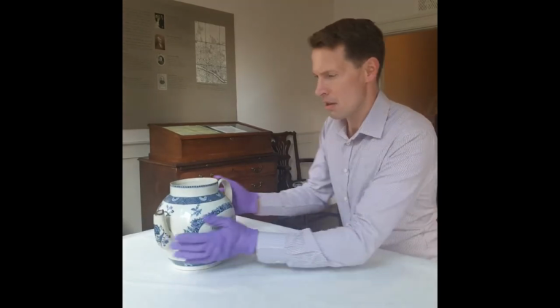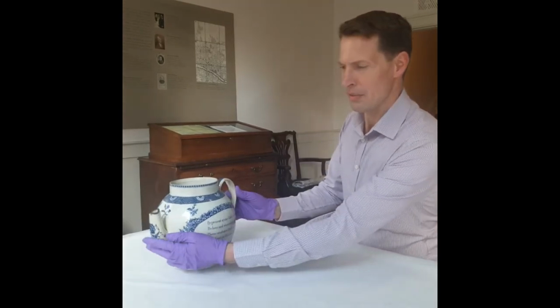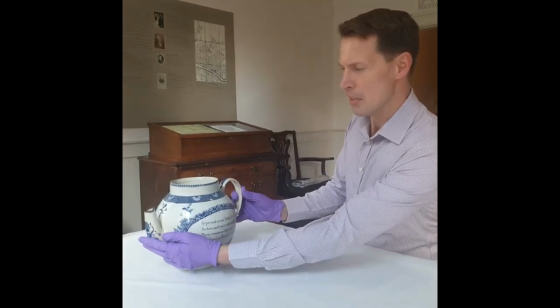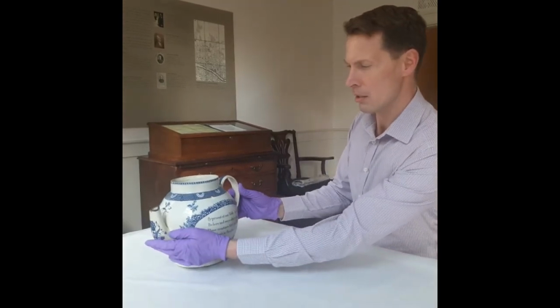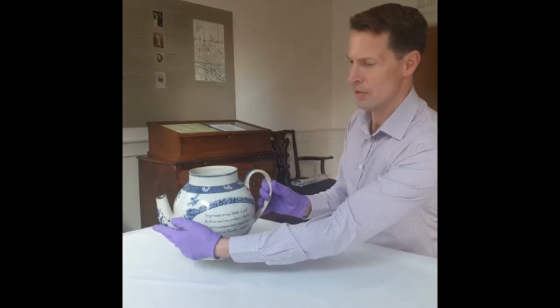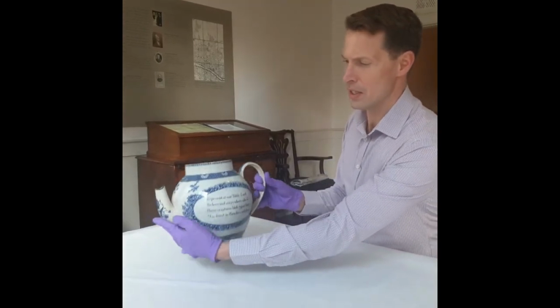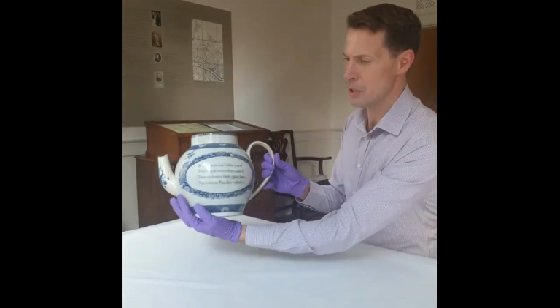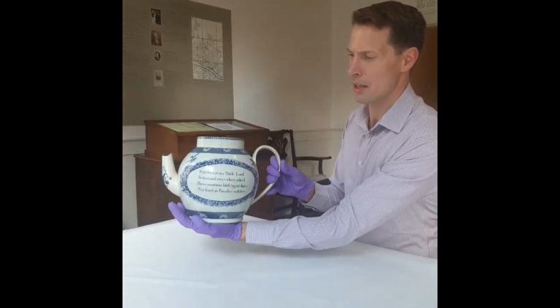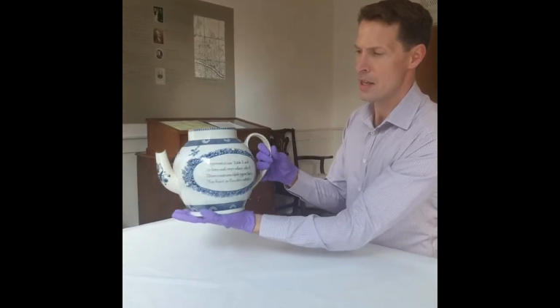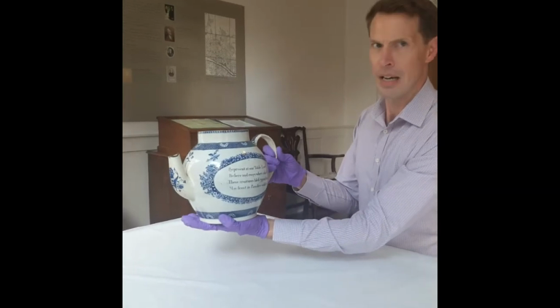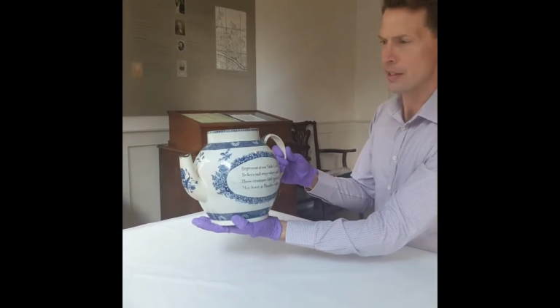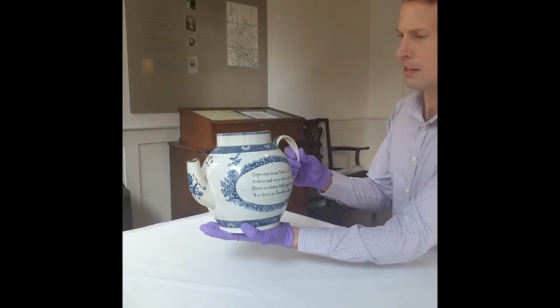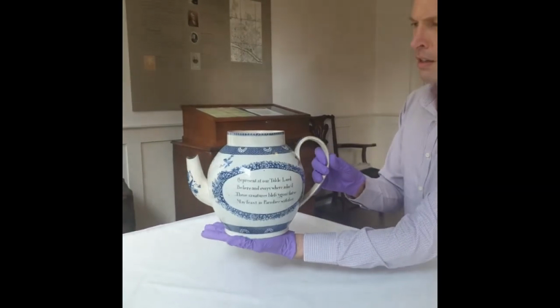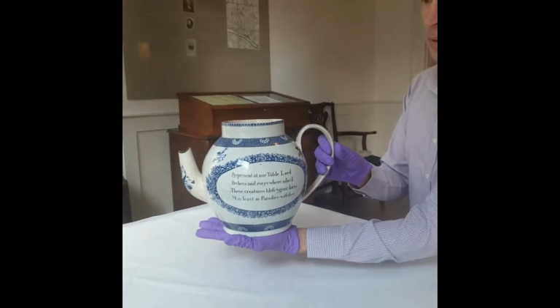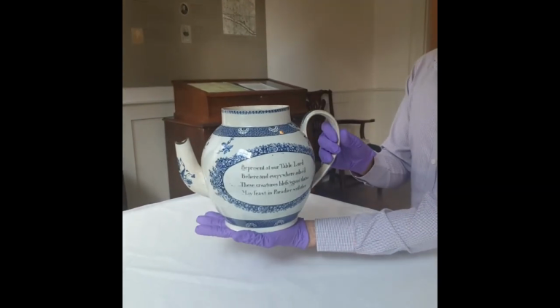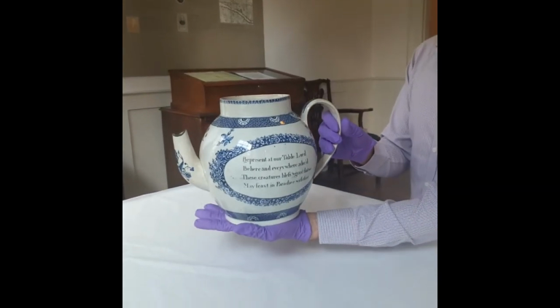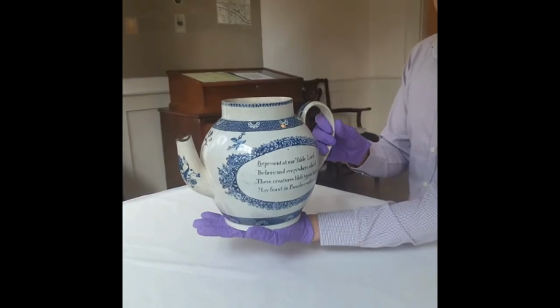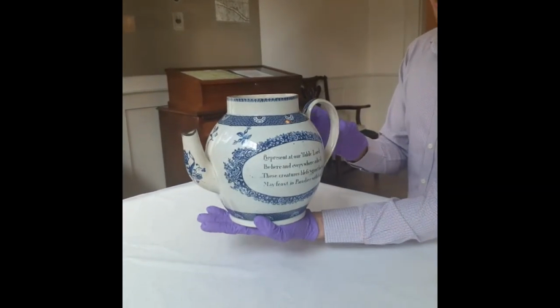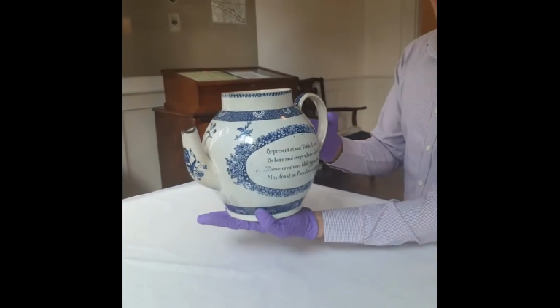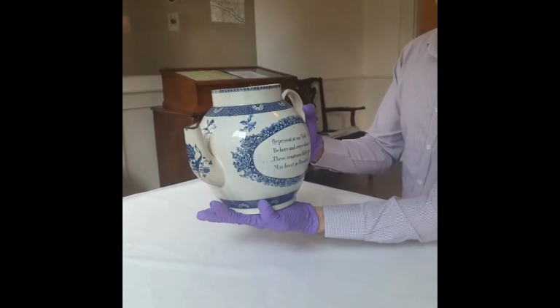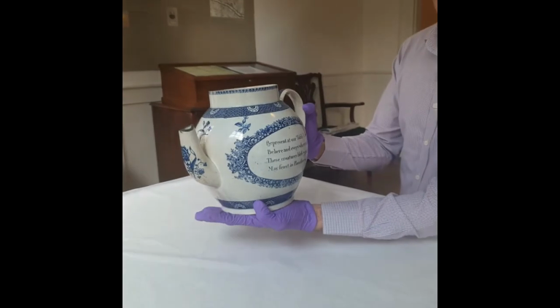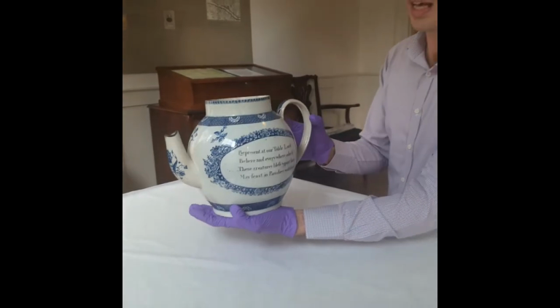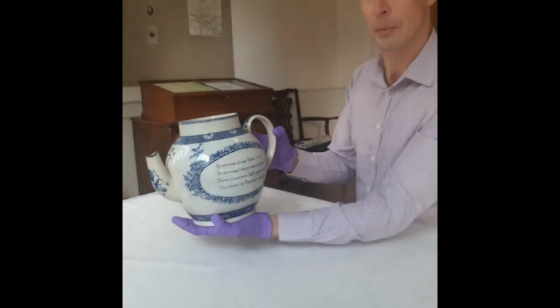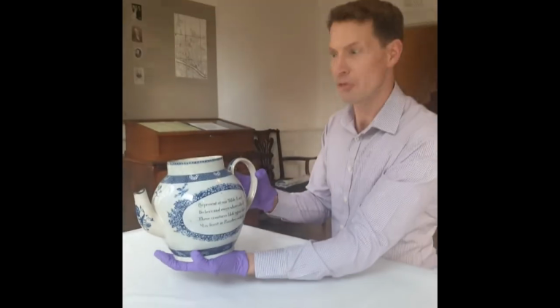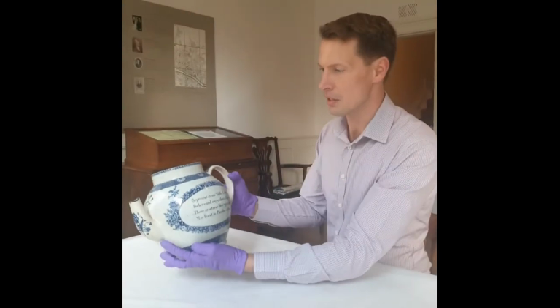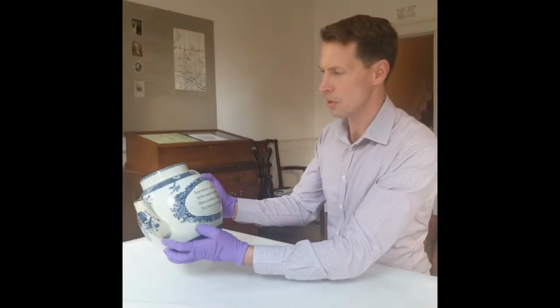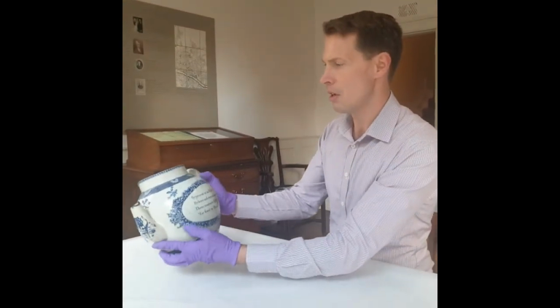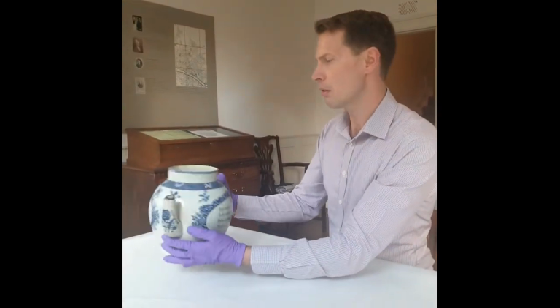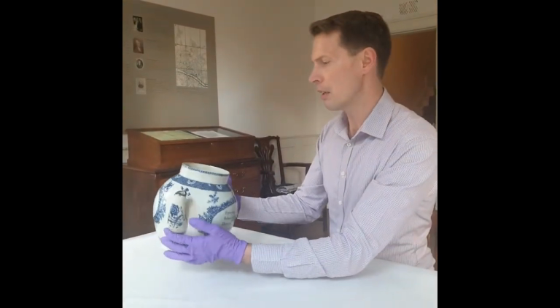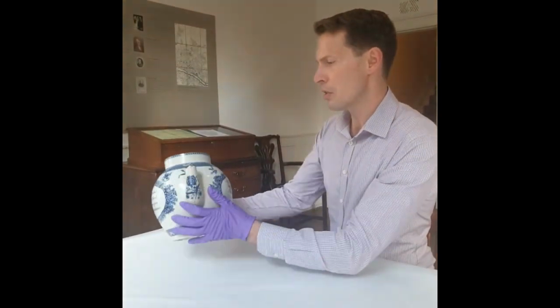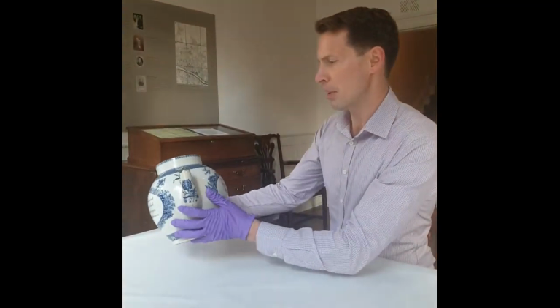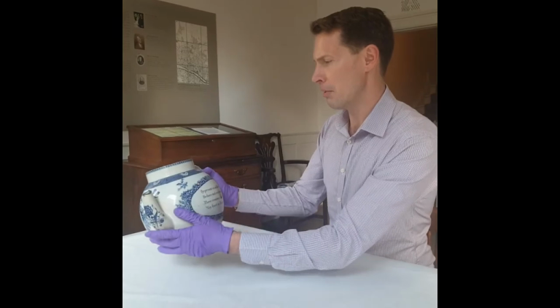It's made from ceramic, and the first thing you can see straight away is its massive size. It's much bigger than any usual teapot. In fact, it is meant to hold four gowns — about four litres — which looking at it is probably about right.